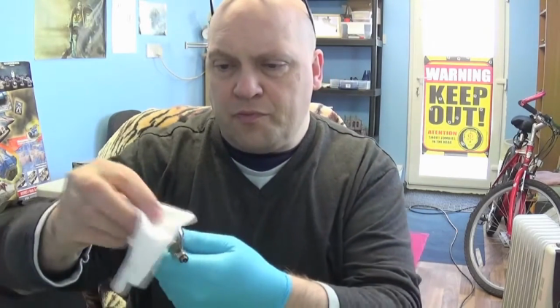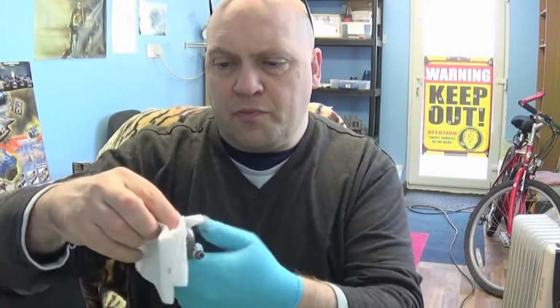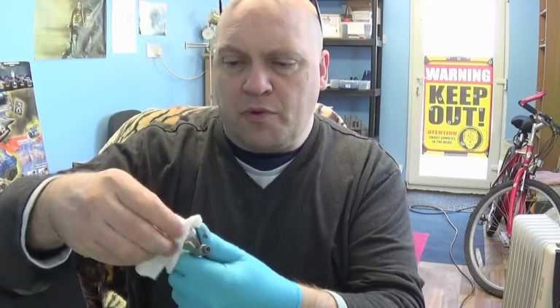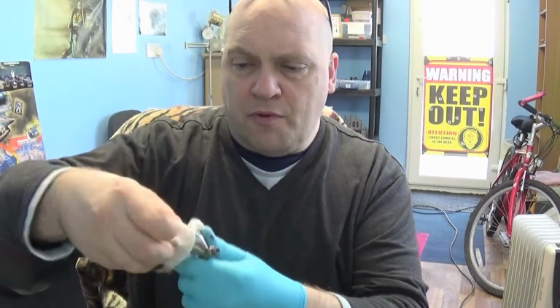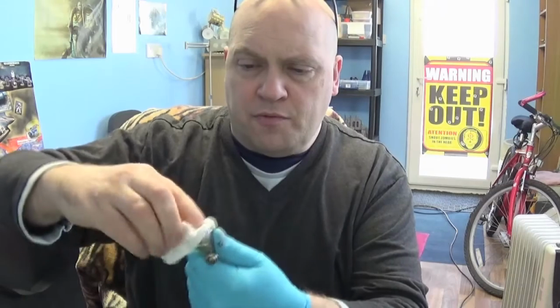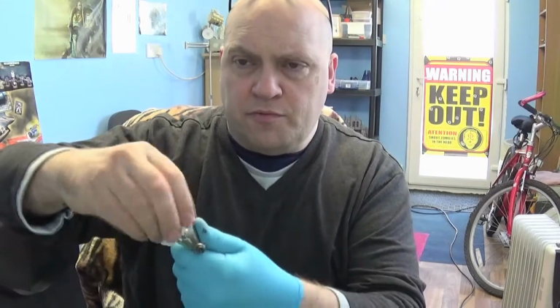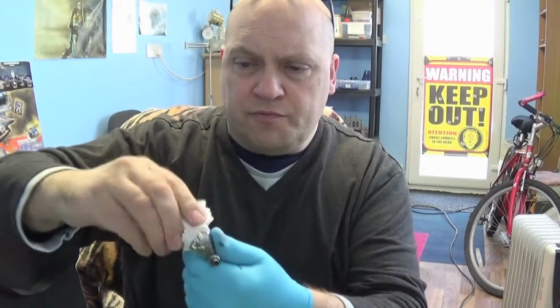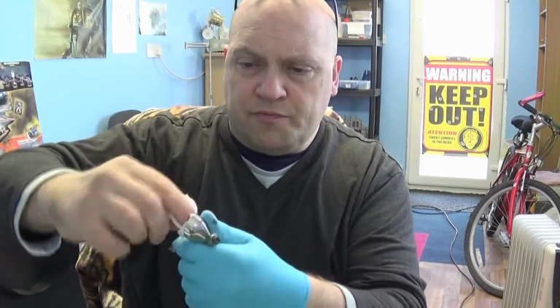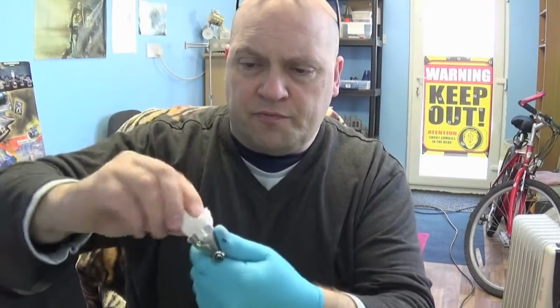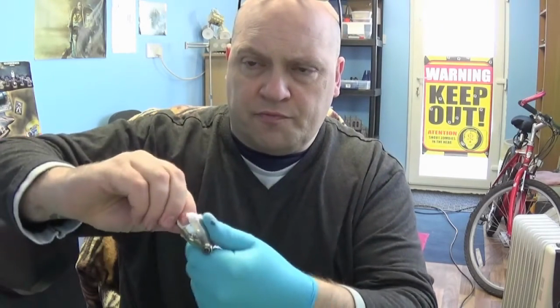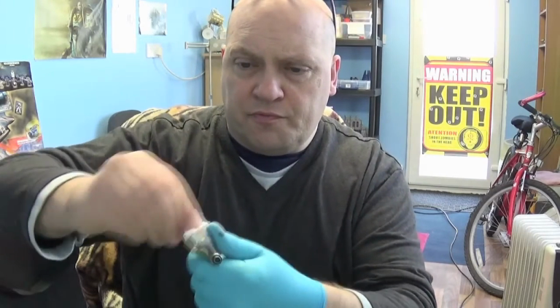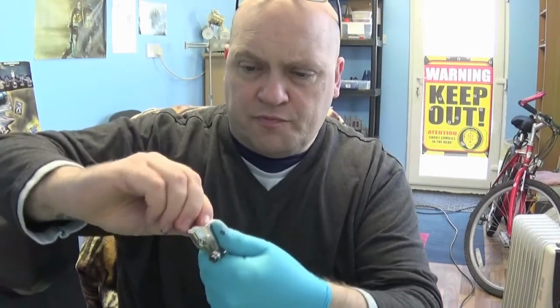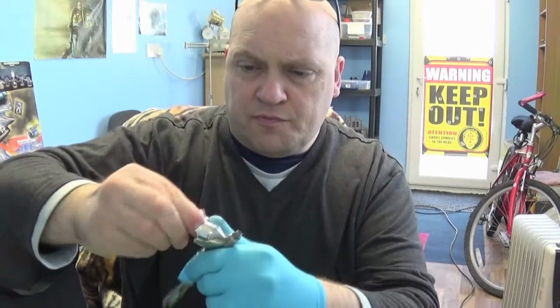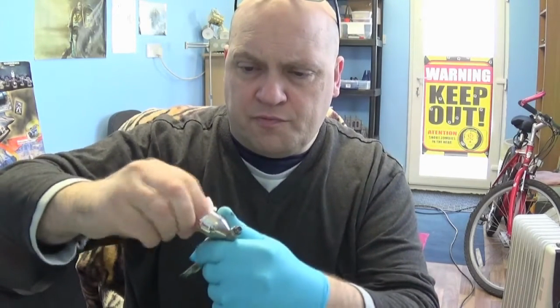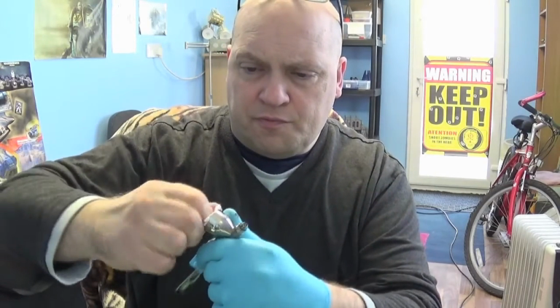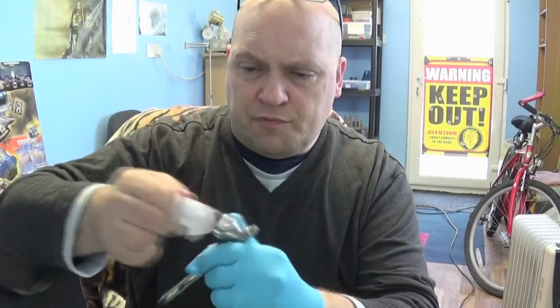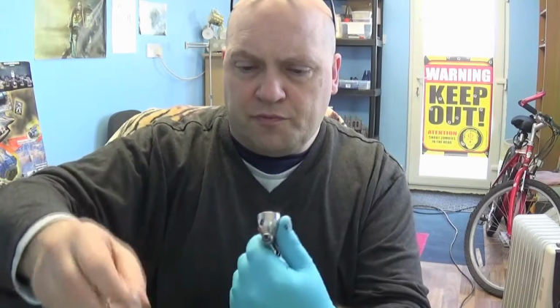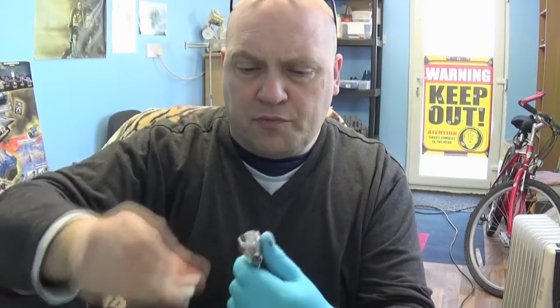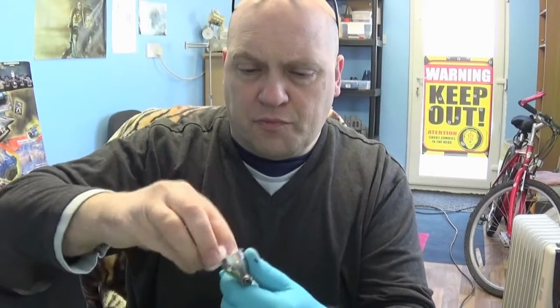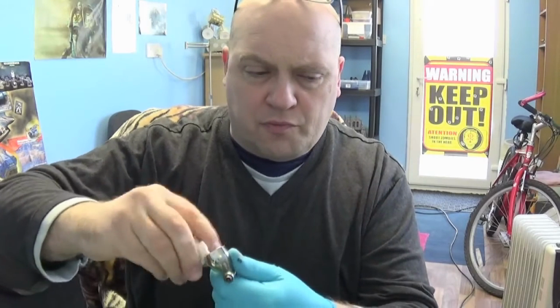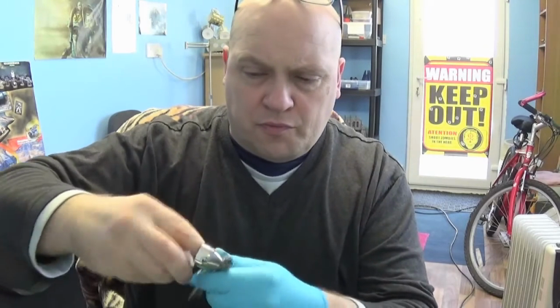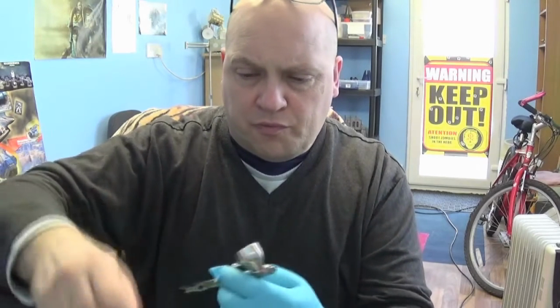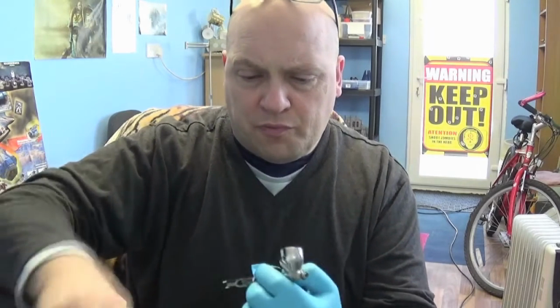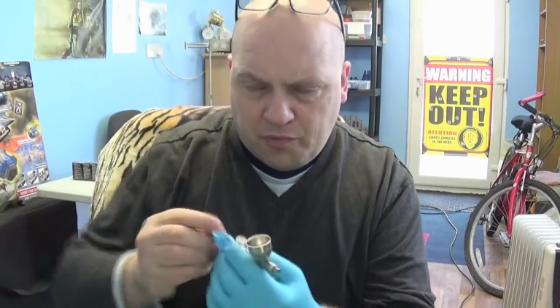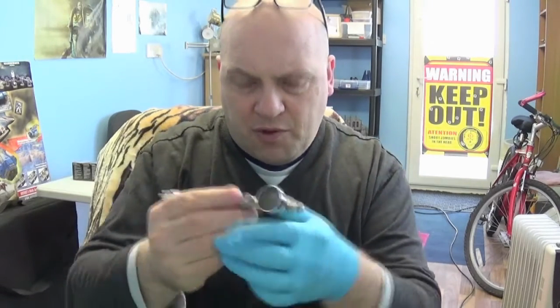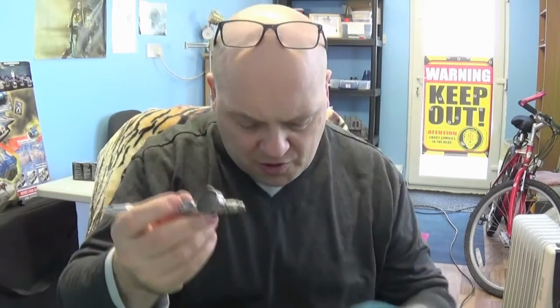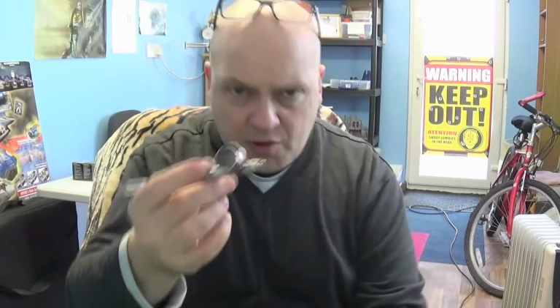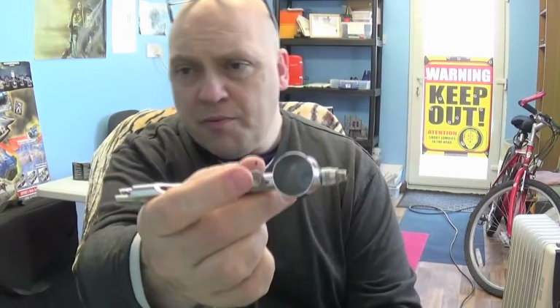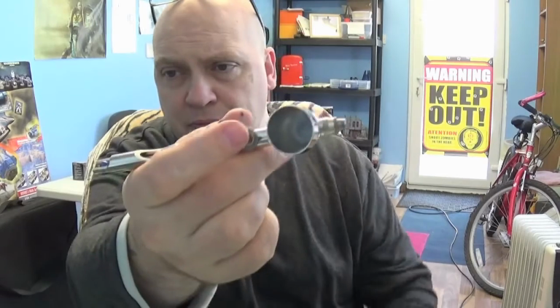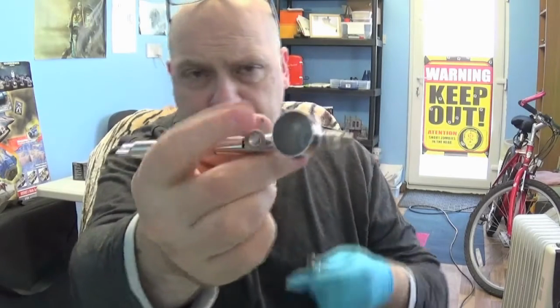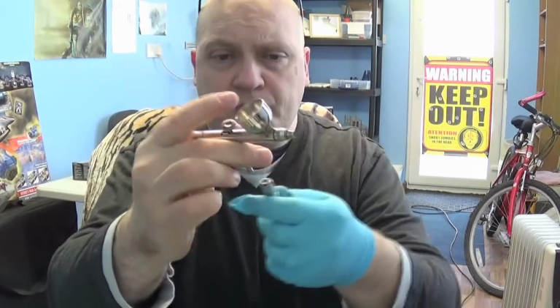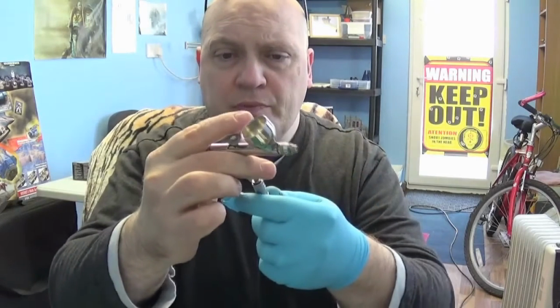Put the lid back on. Next, get a bit of kitchen towel. Just shove it in the cup and swish it round. You're going to clear out the majority of the paint that way. So you've got the majority out there now already.